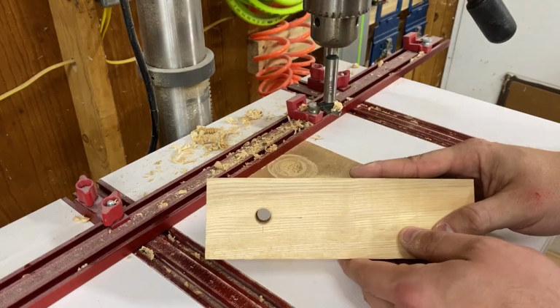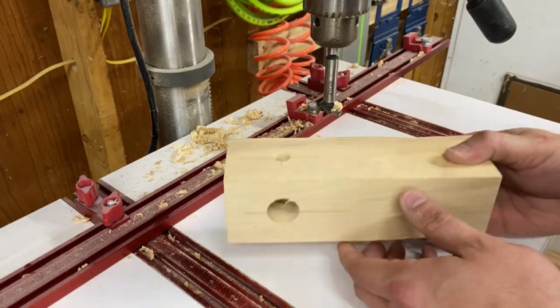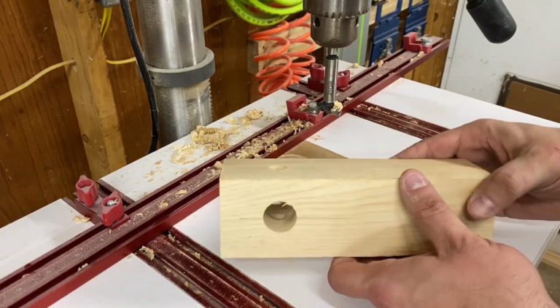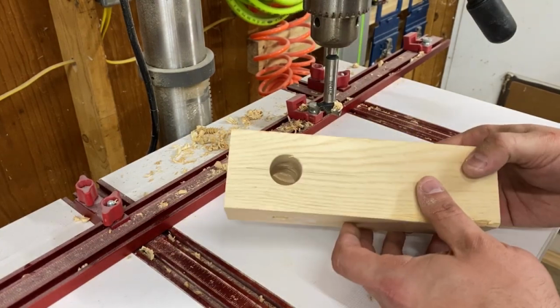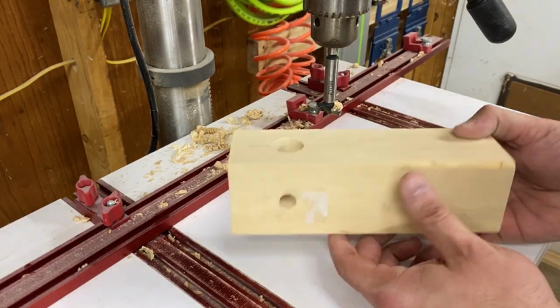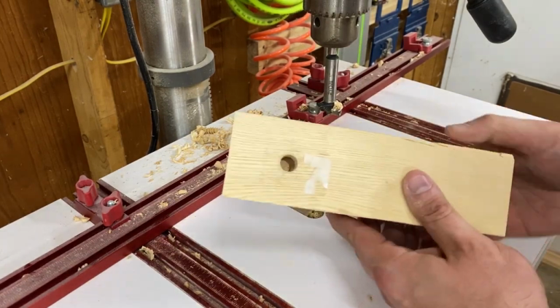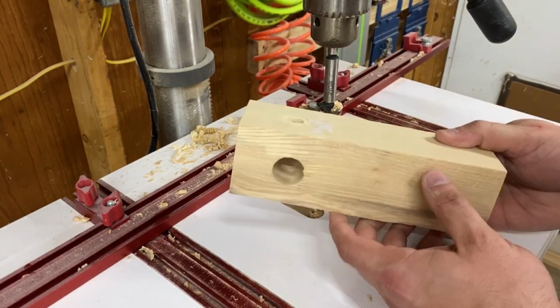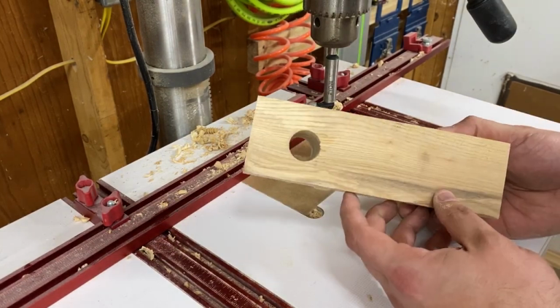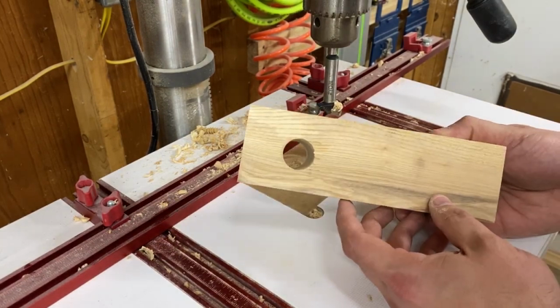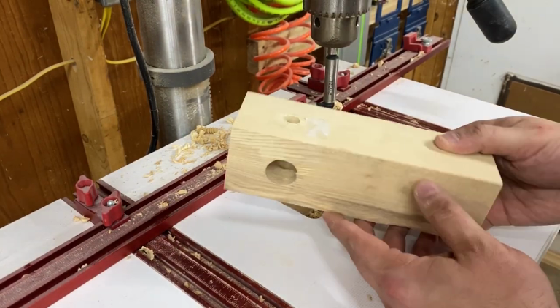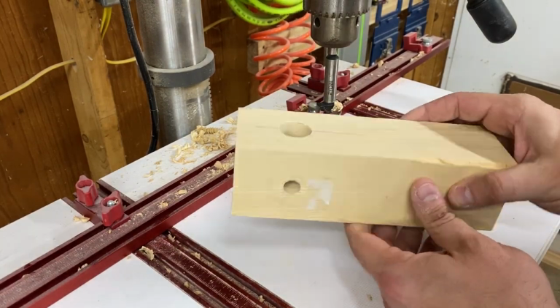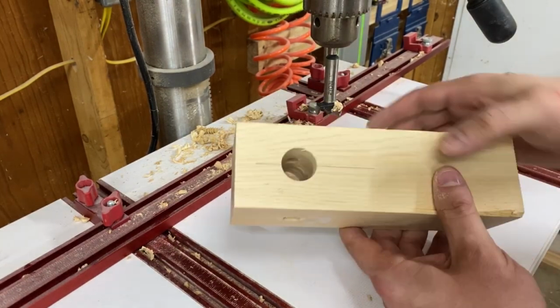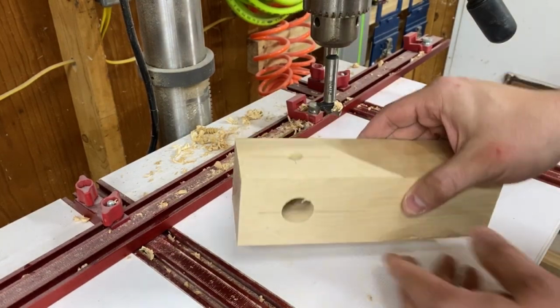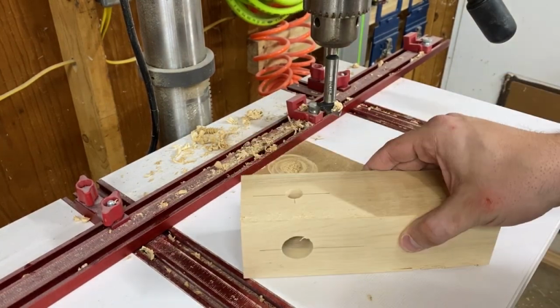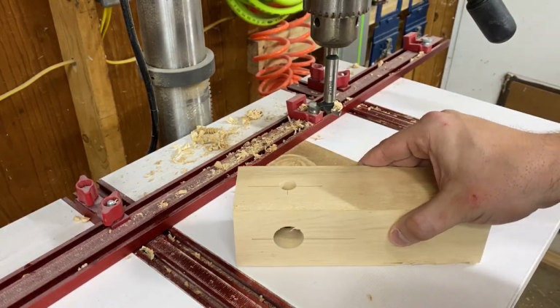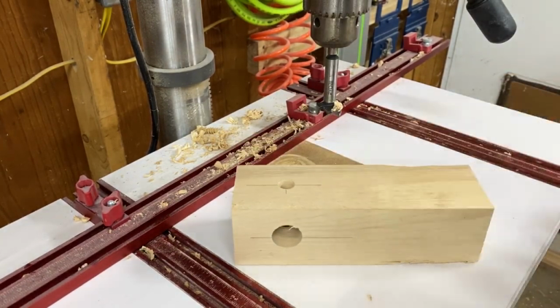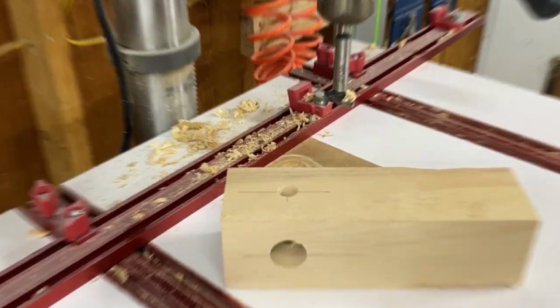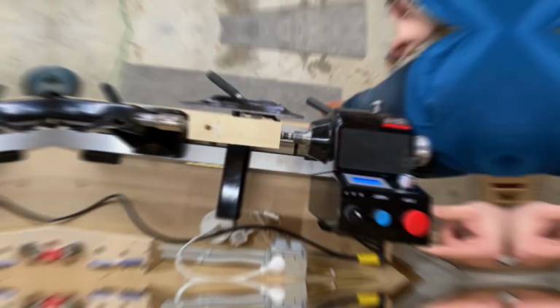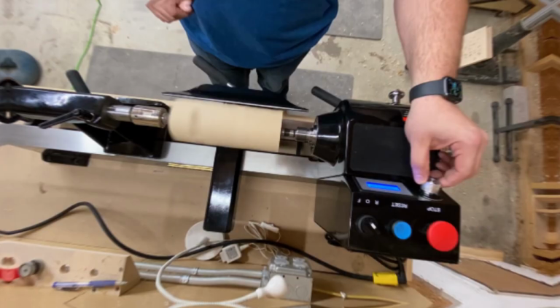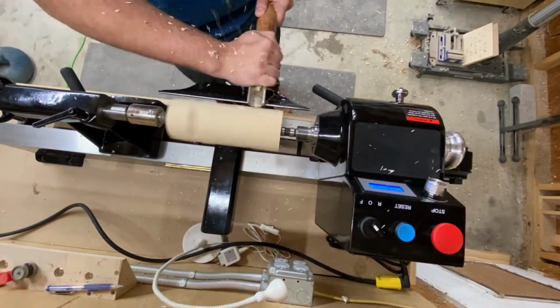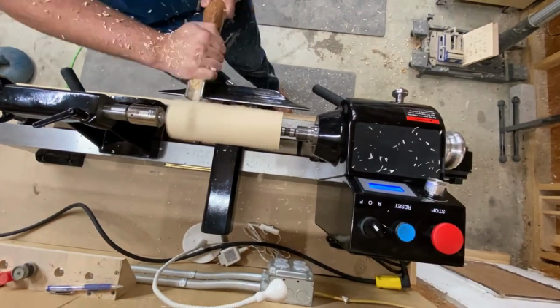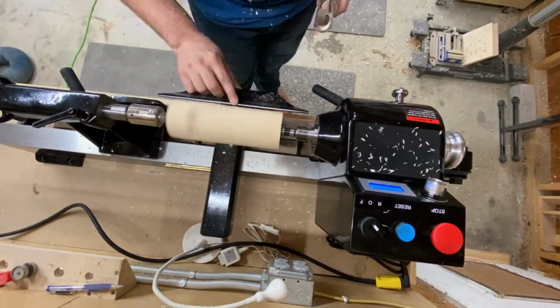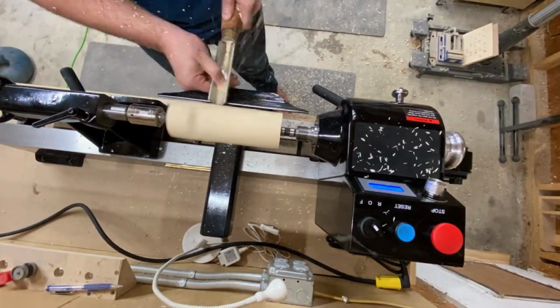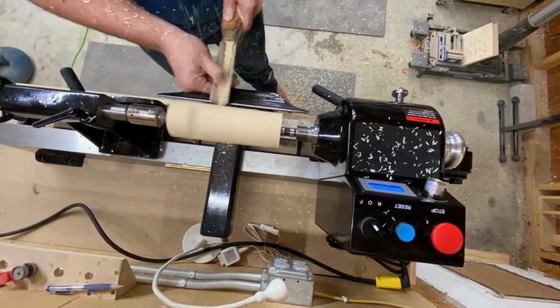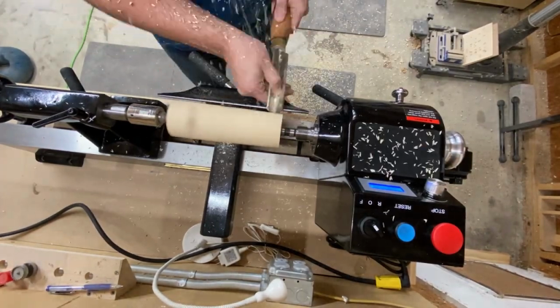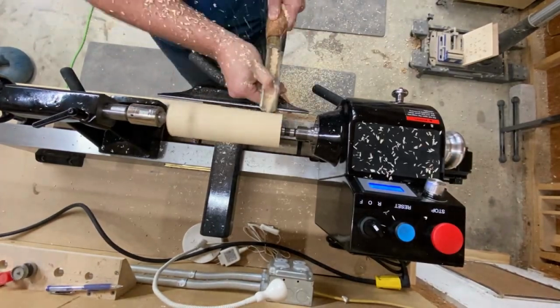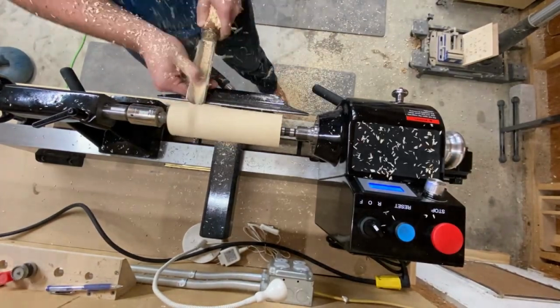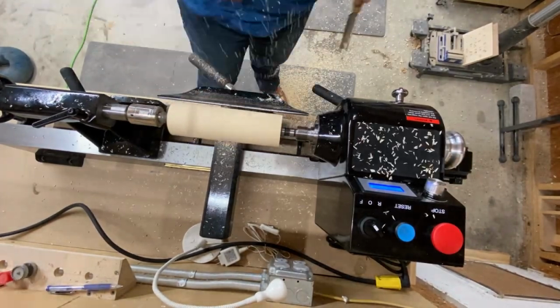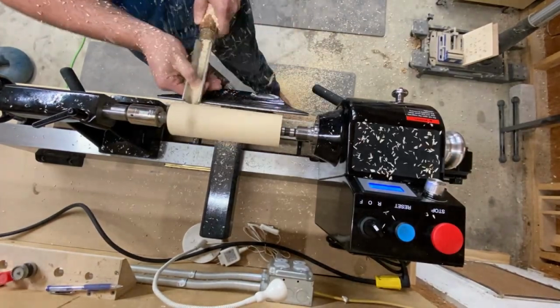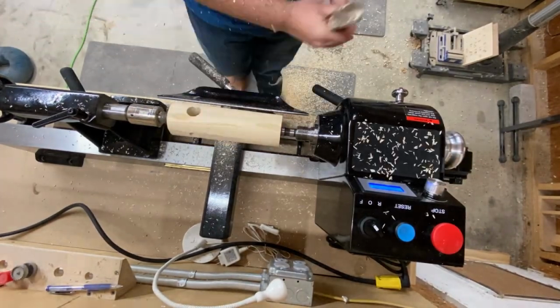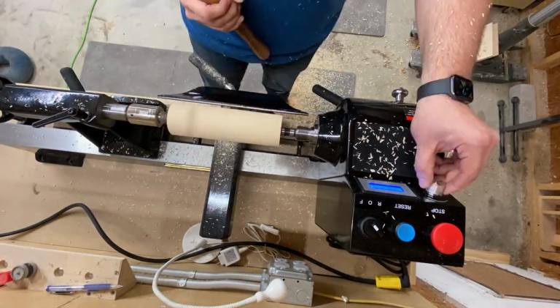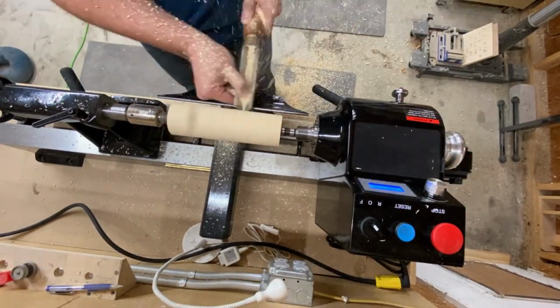This is what your blank should look like. Mount the blank between centers on the lathe and begin by turning it round.